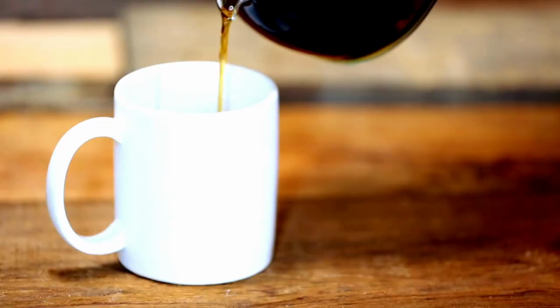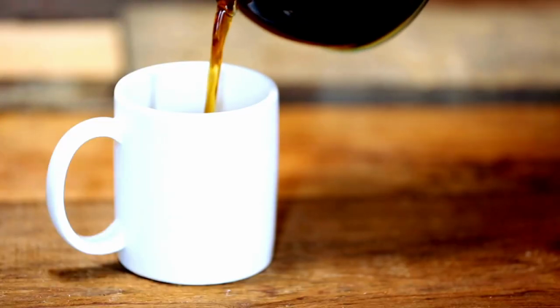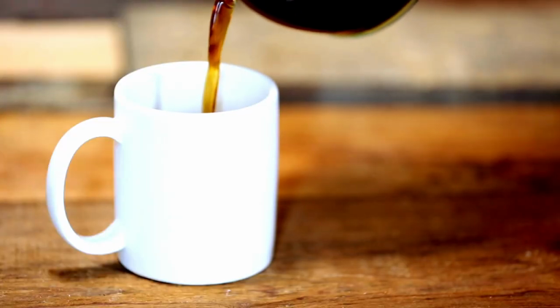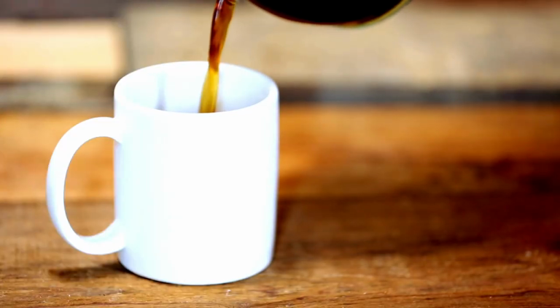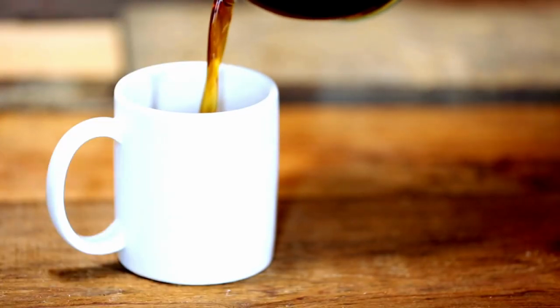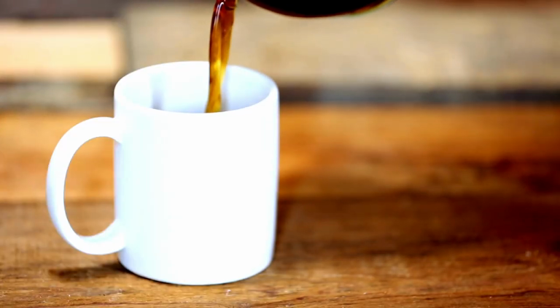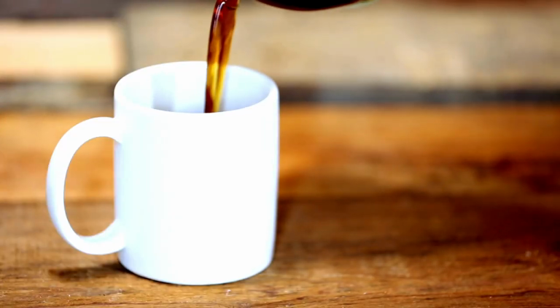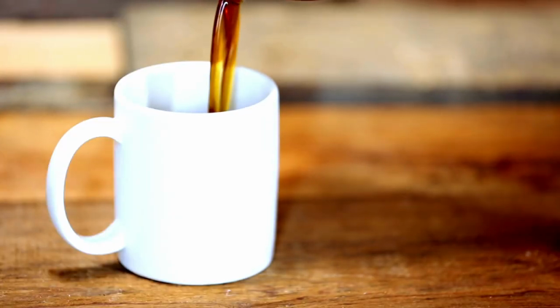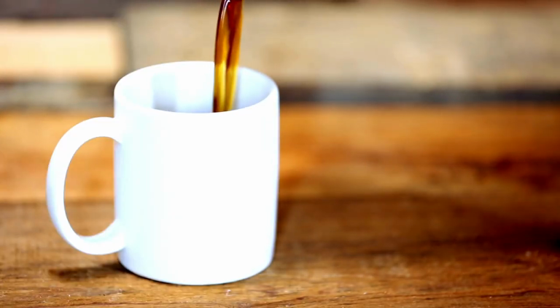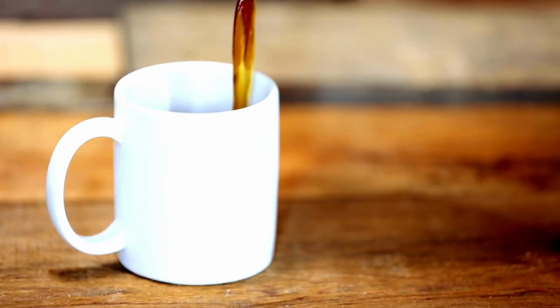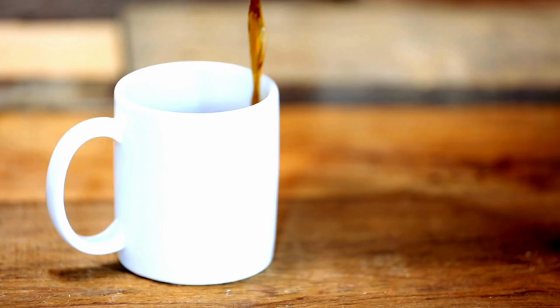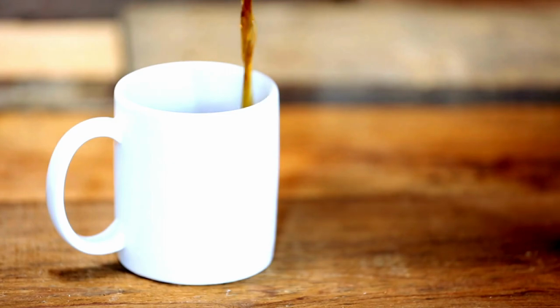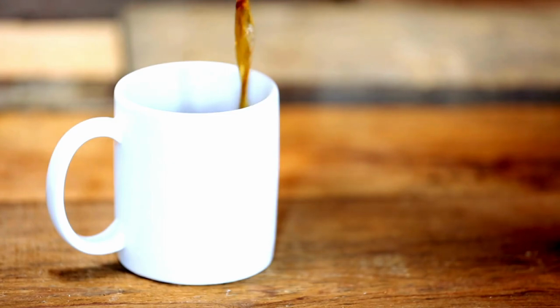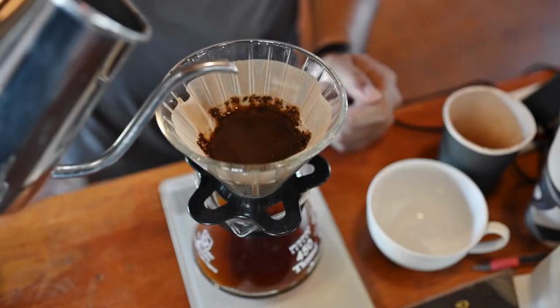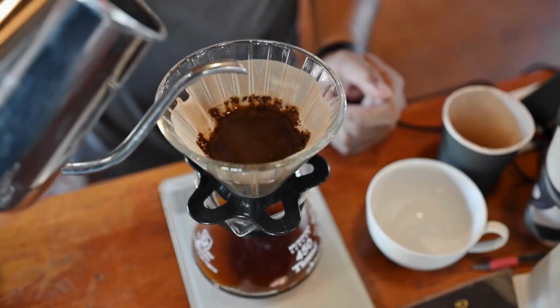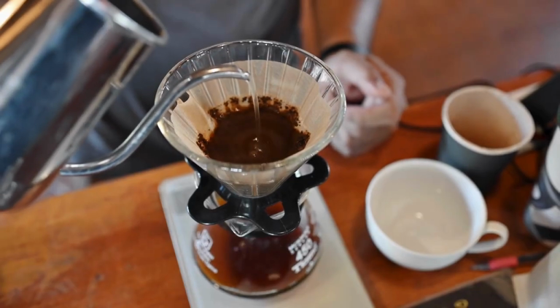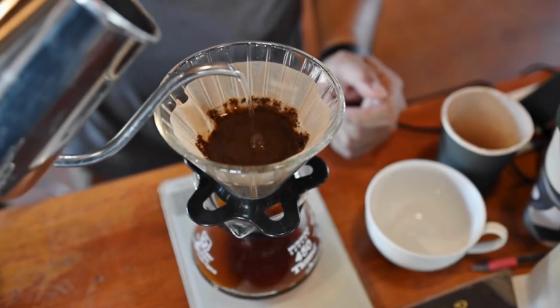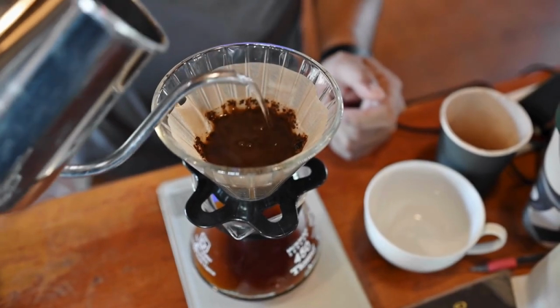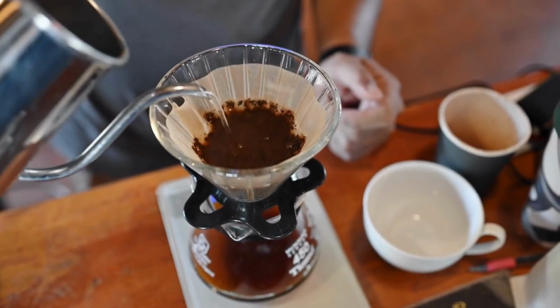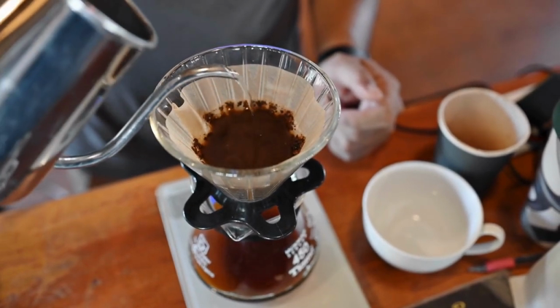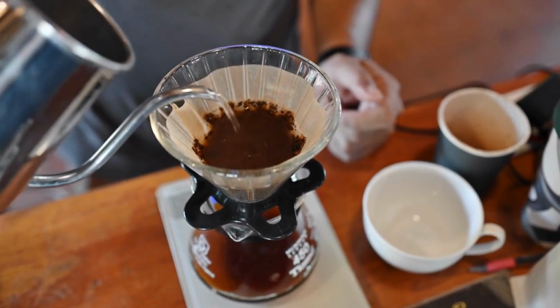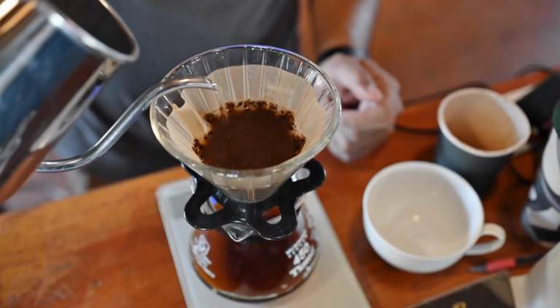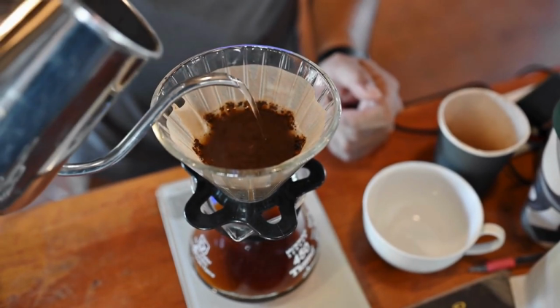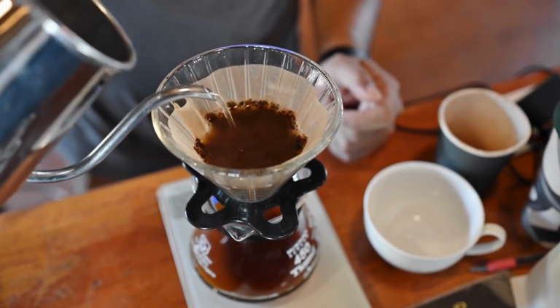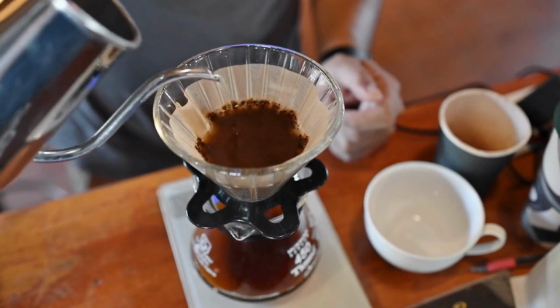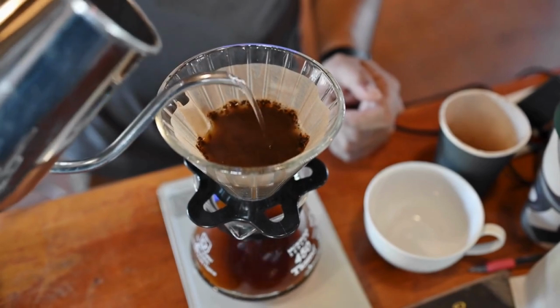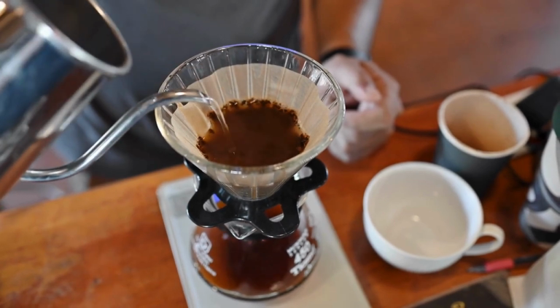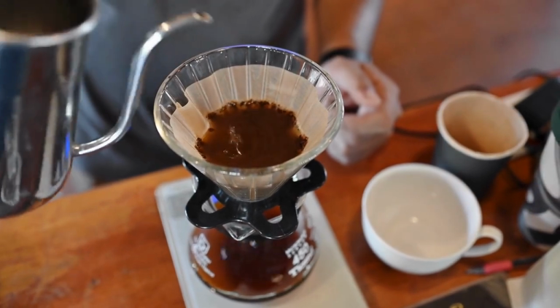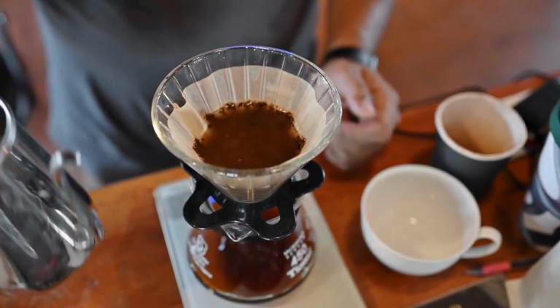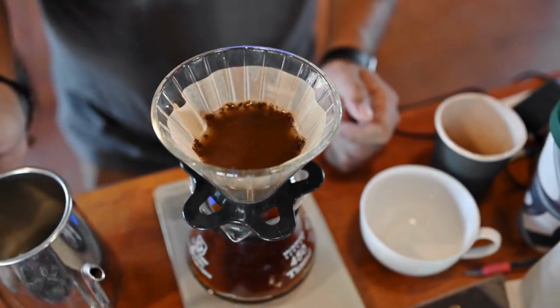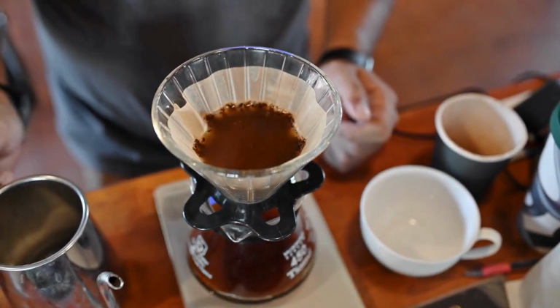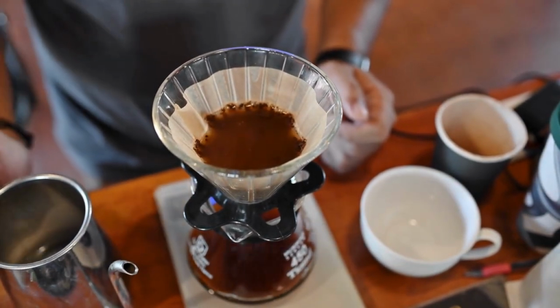When it comes to coffee, we all know the classic cup, right? A standard one holds about 8 ounces or 240 milliliters. But hold on, when we toss in the term mug, things get interesting.